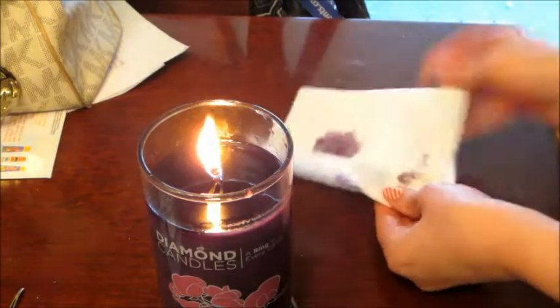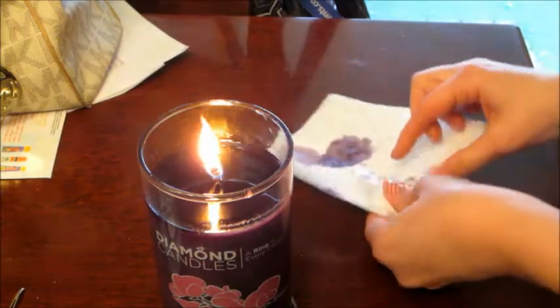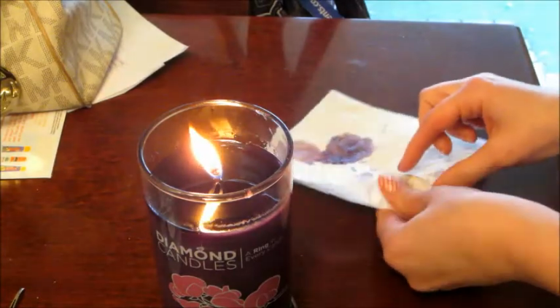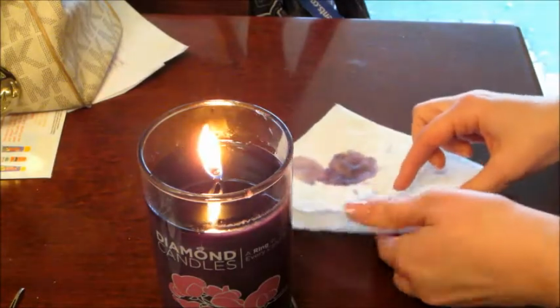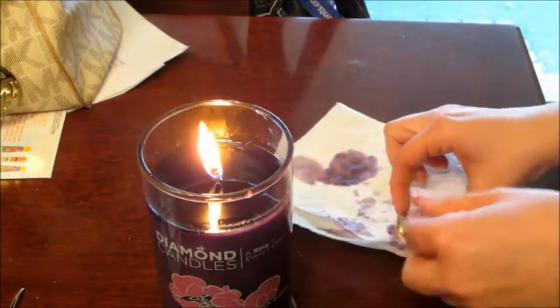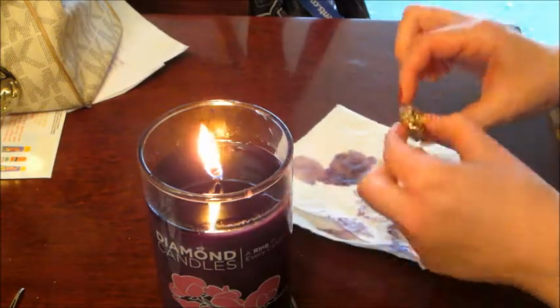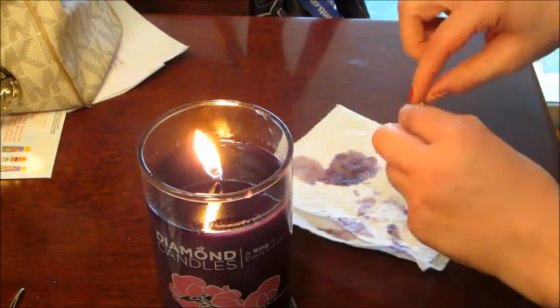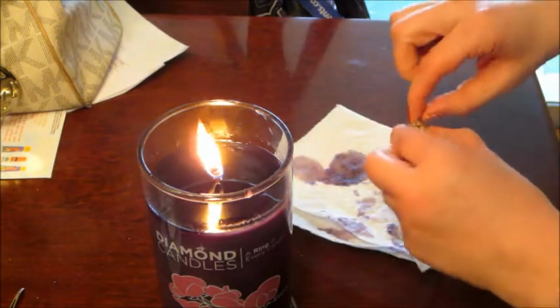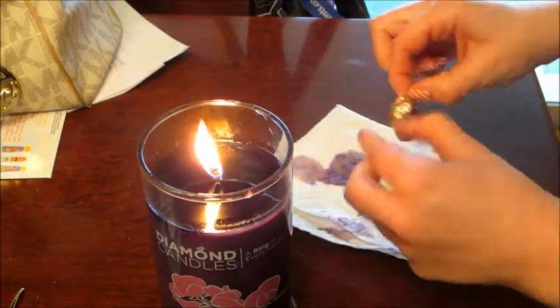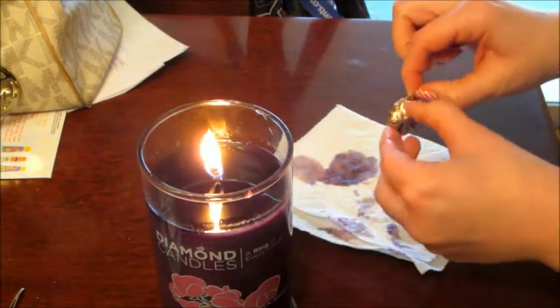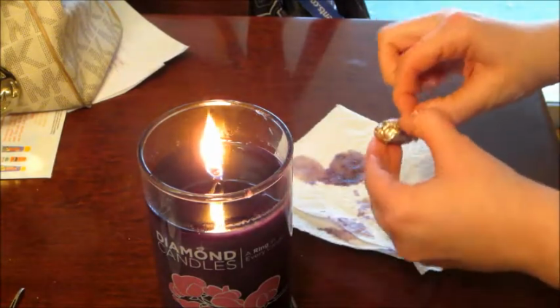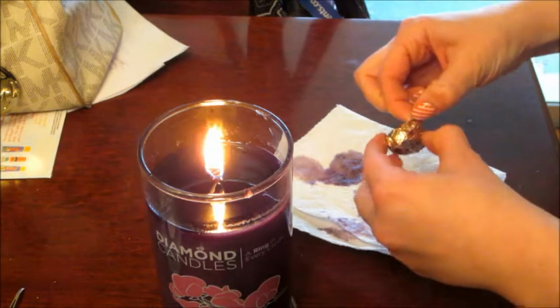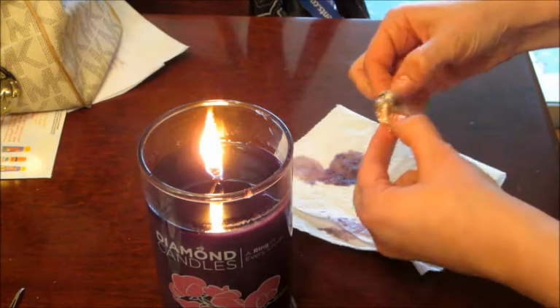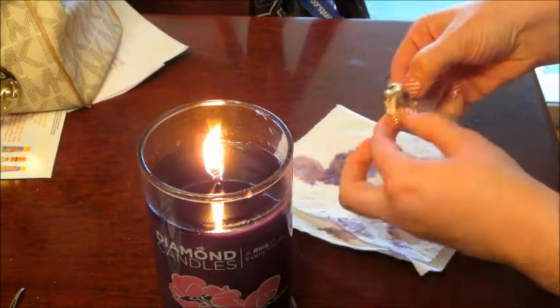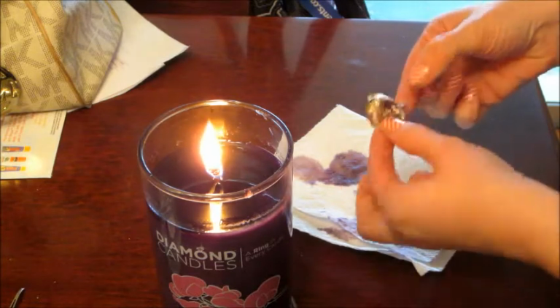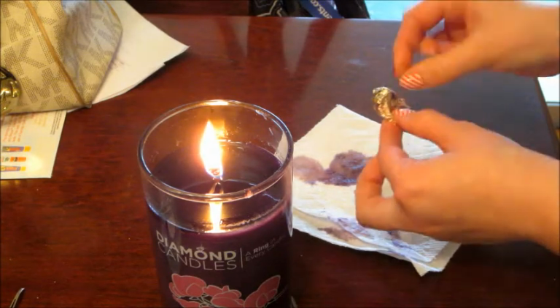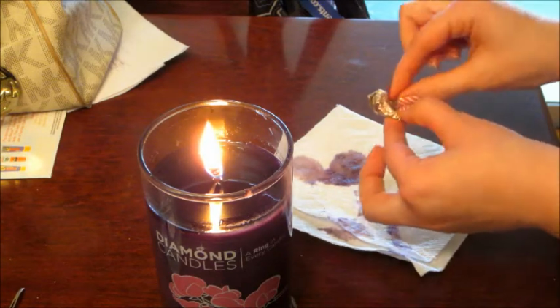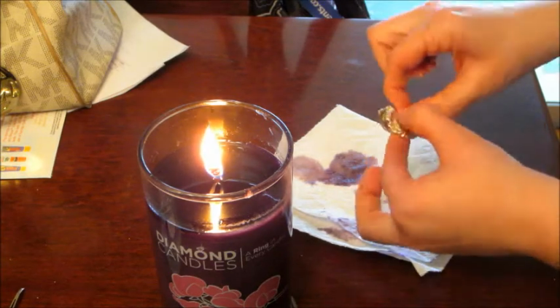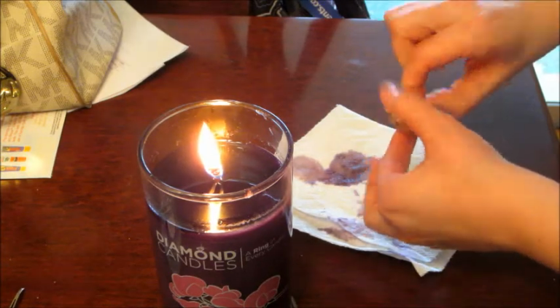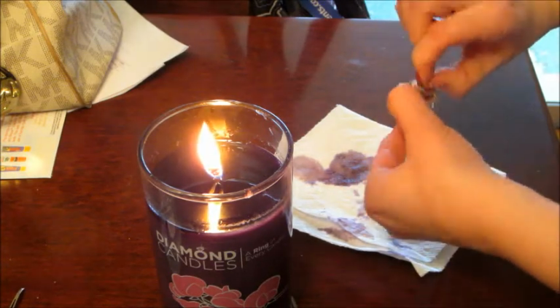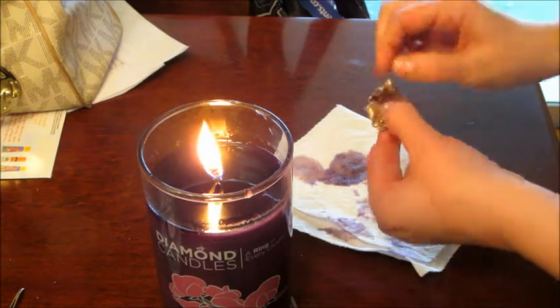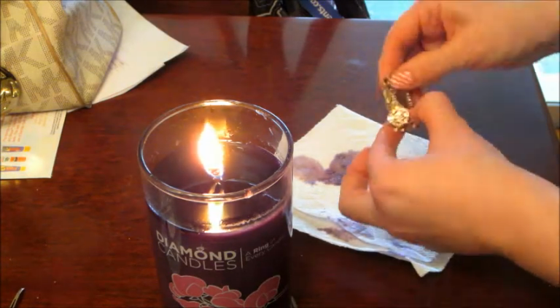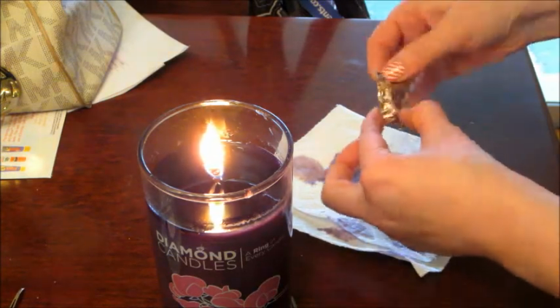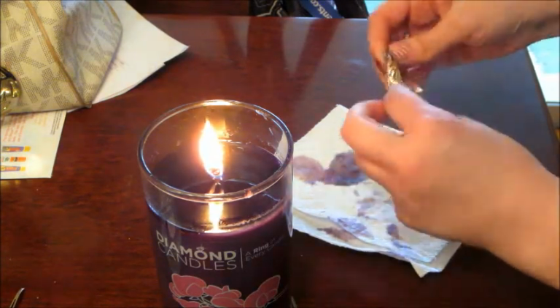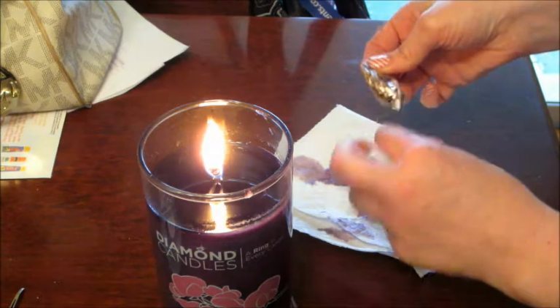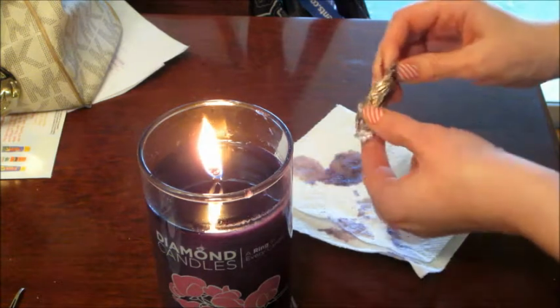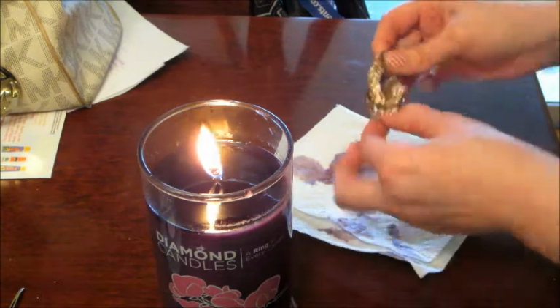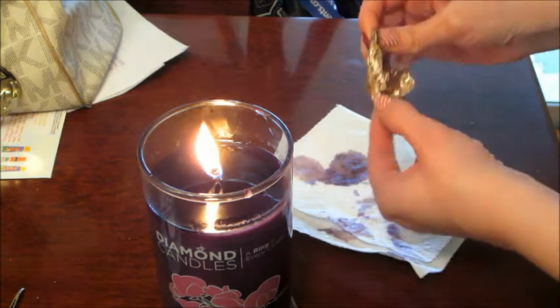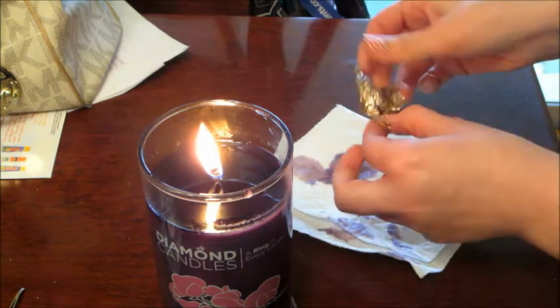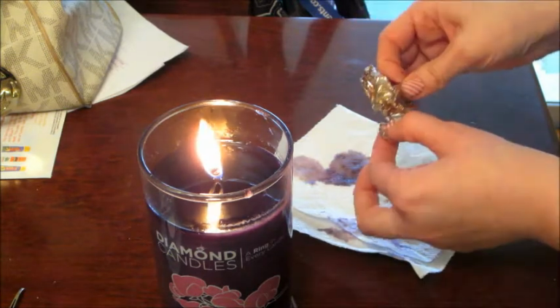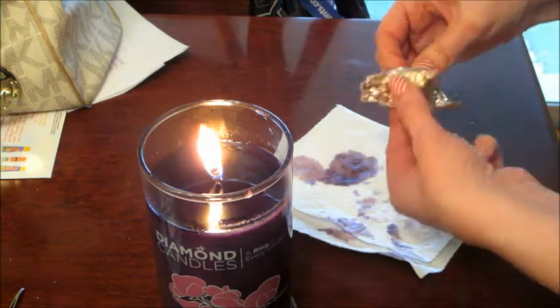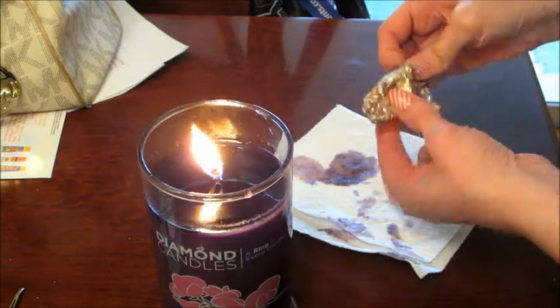This candle smells really good too — it smells just like Sweetie P from Bath and Body Works. Let's see what we have.